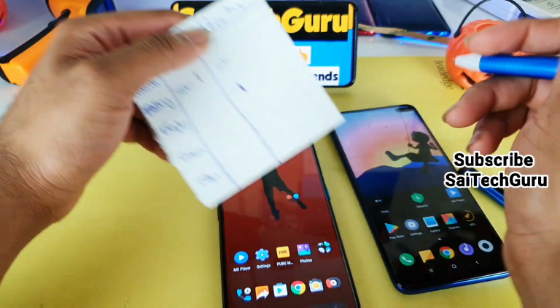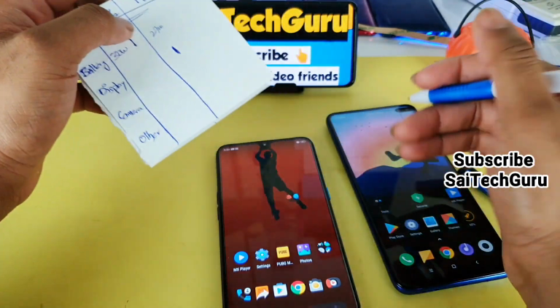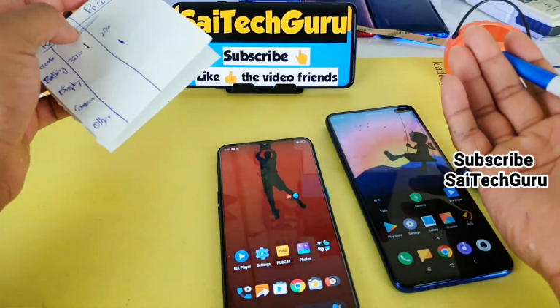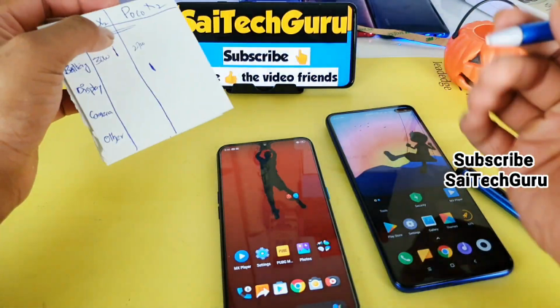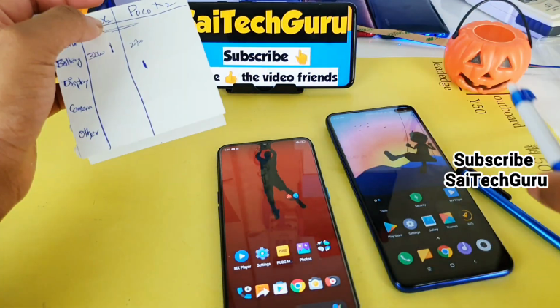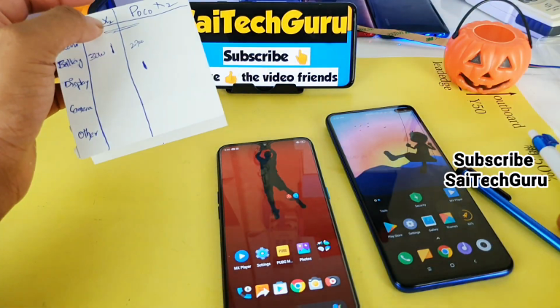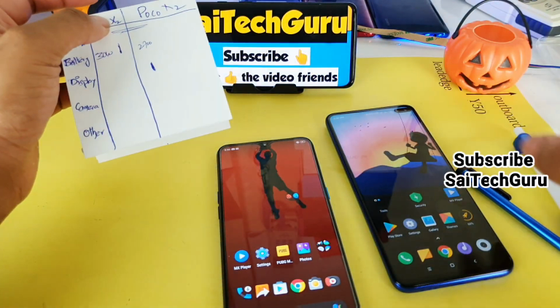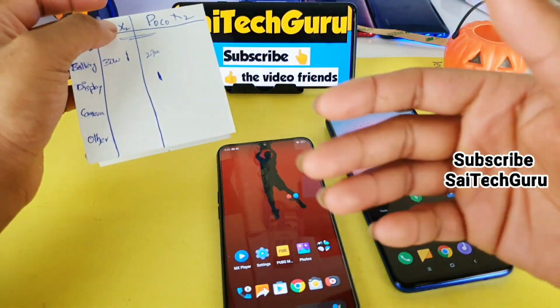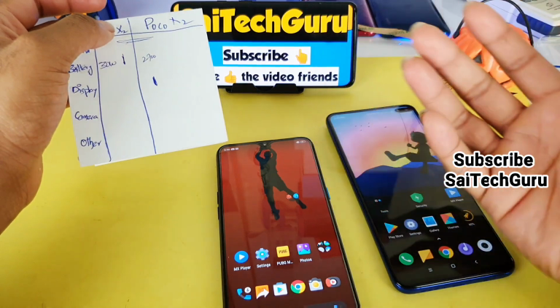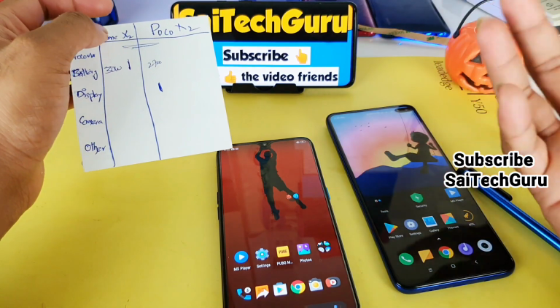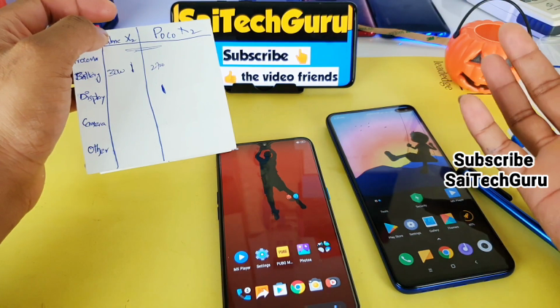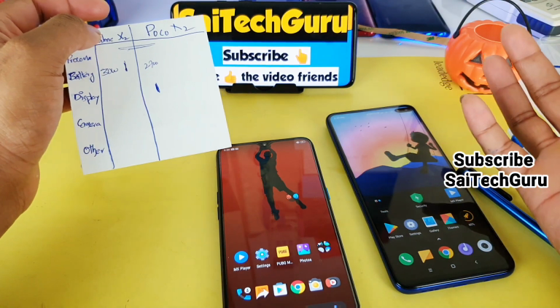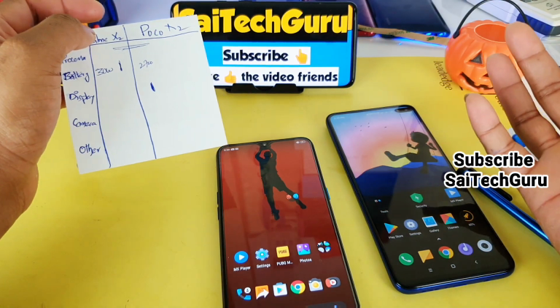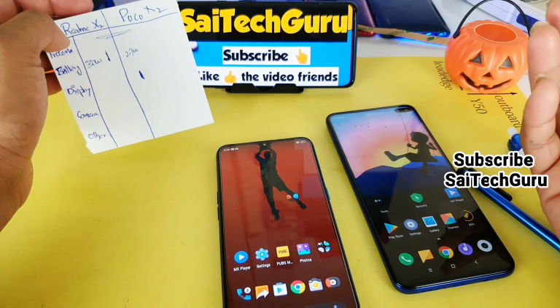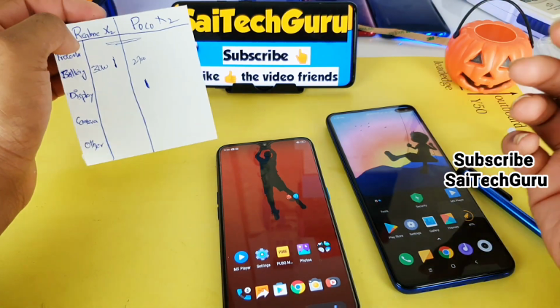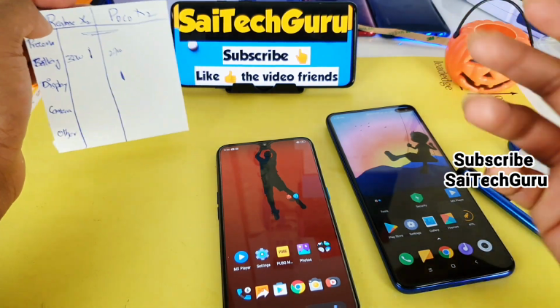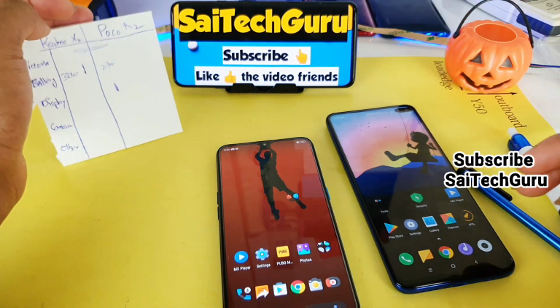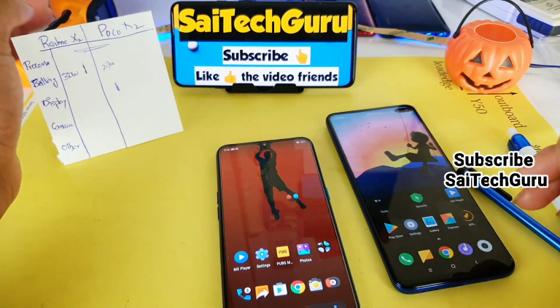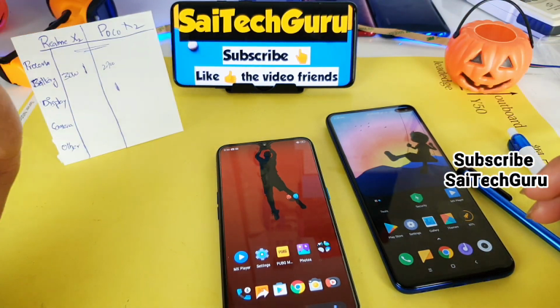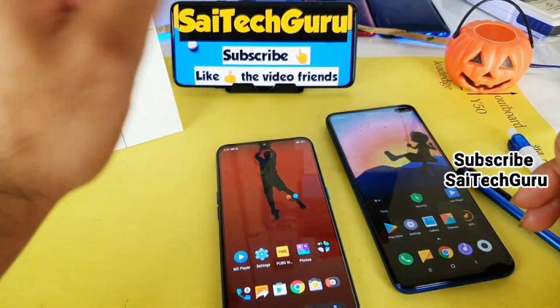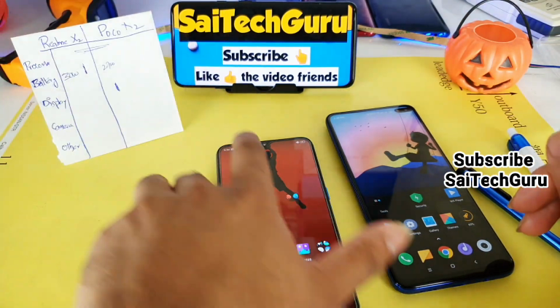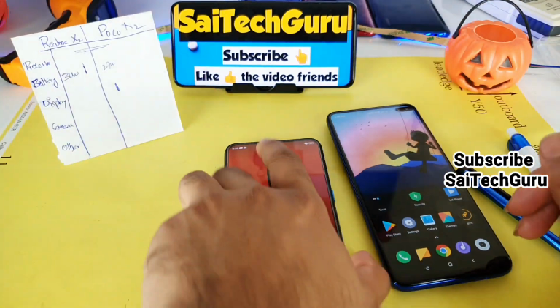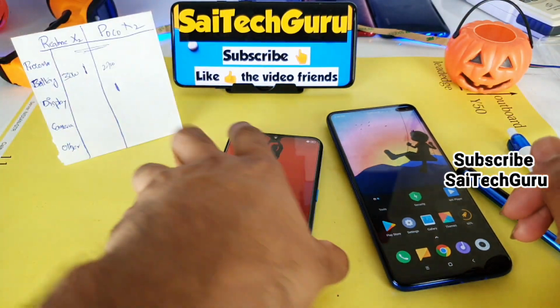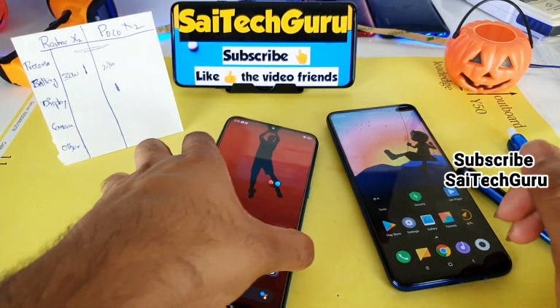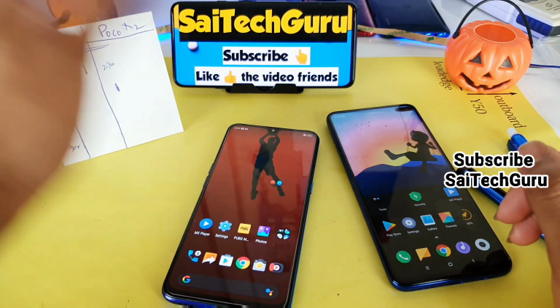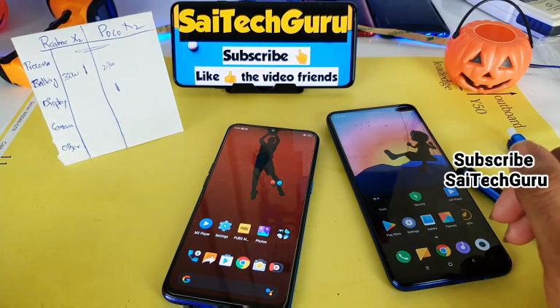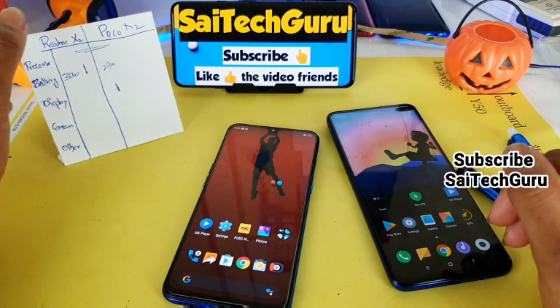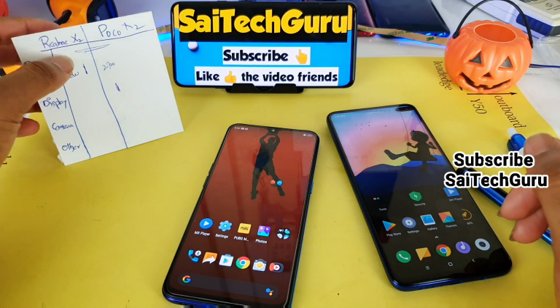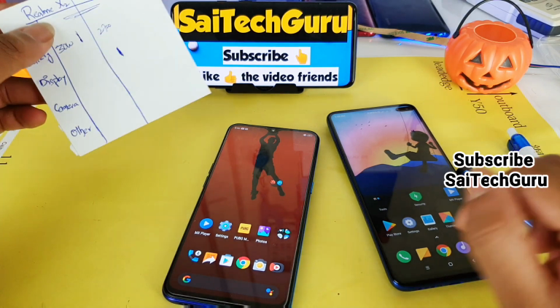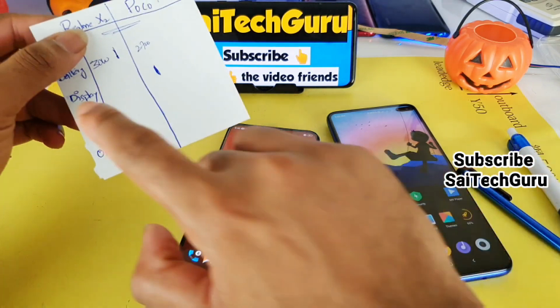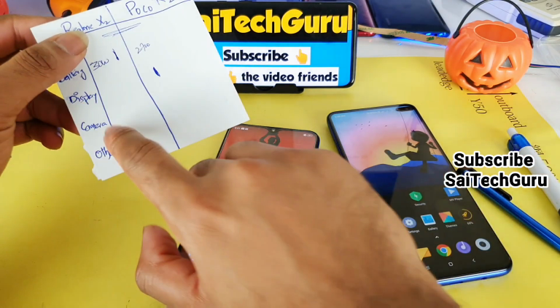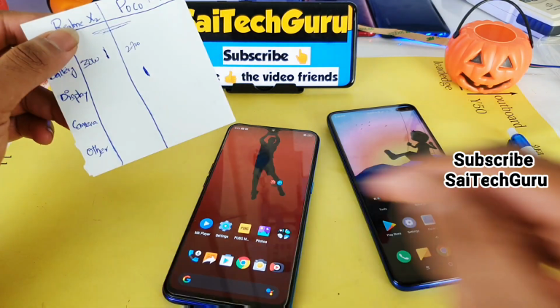So the POCO X2 is the clear winner in terms of display. It has a 120Hz refresh rate, which is also future-proof if you want a phone with a high refresh rate. Next is the camera area.